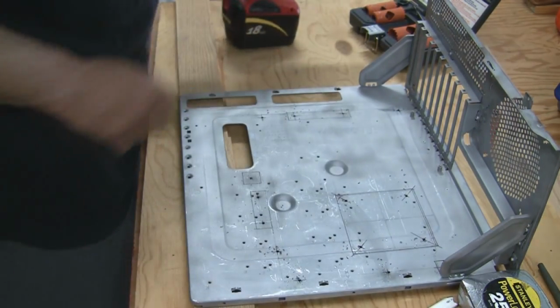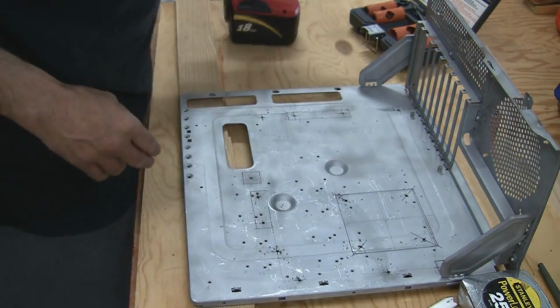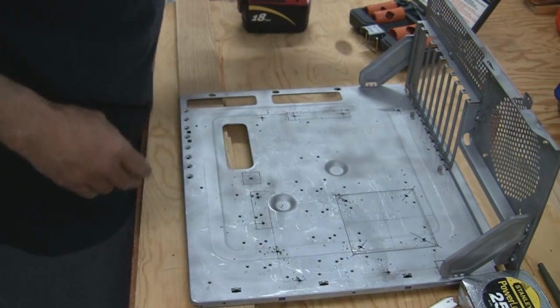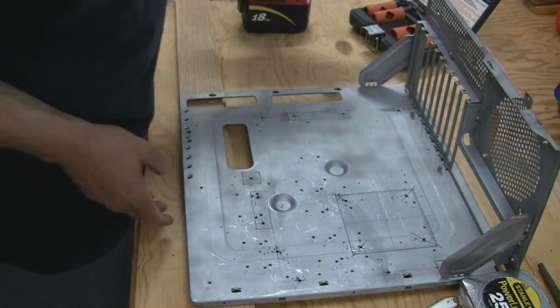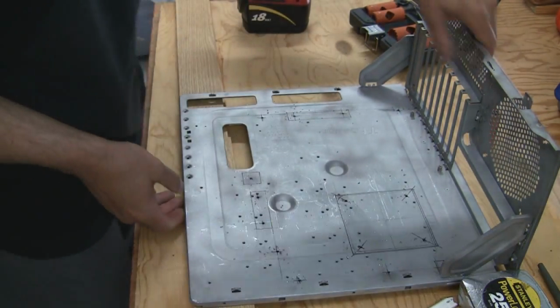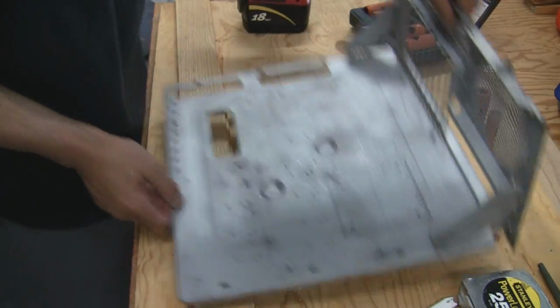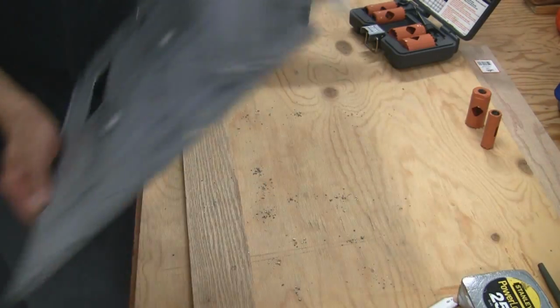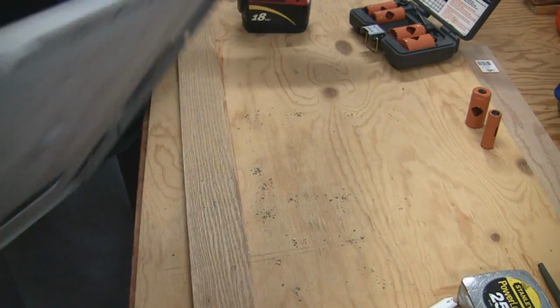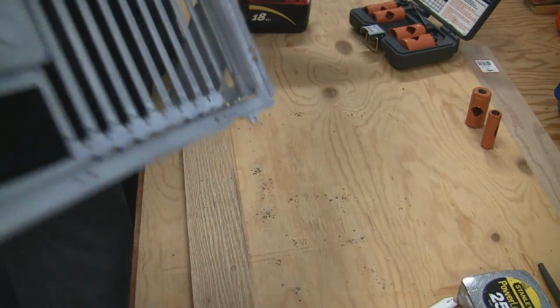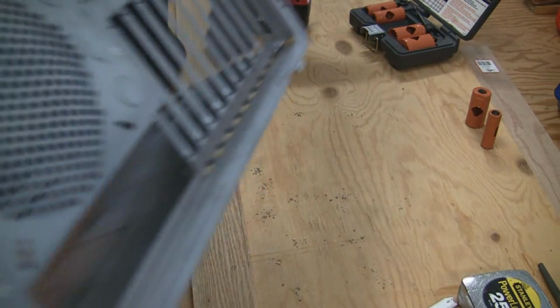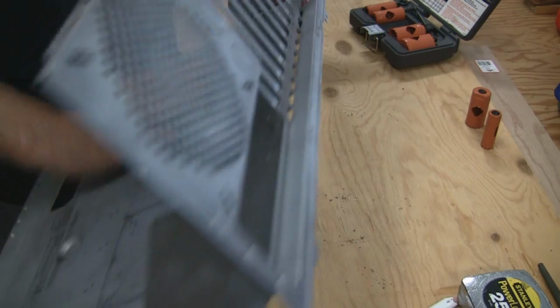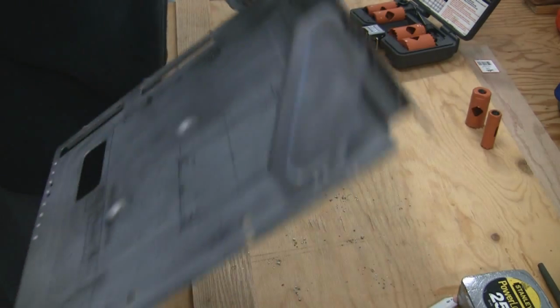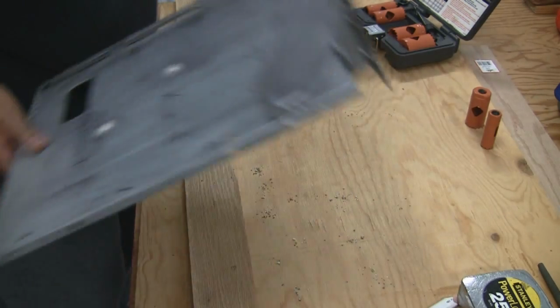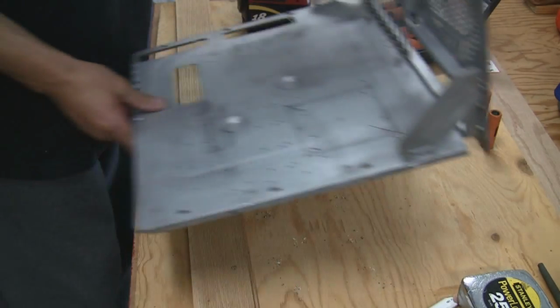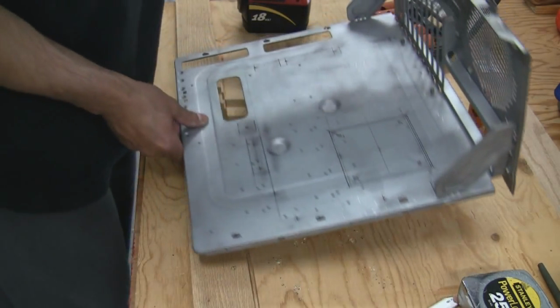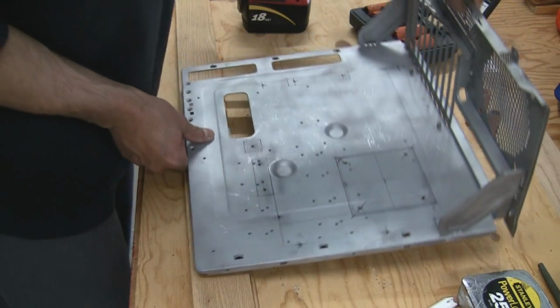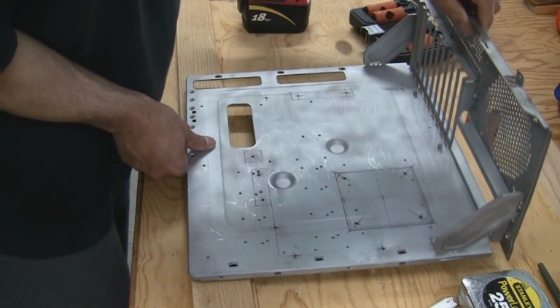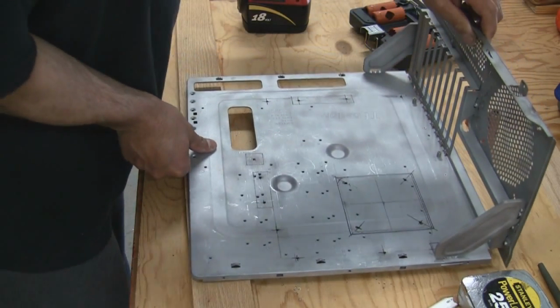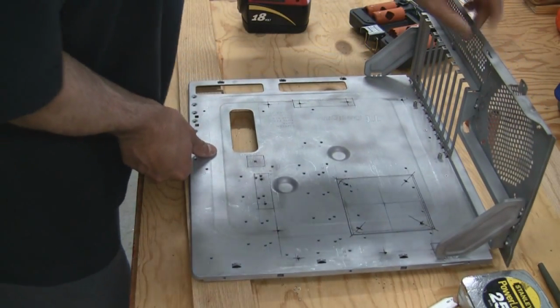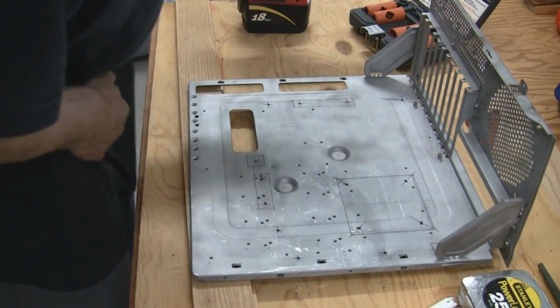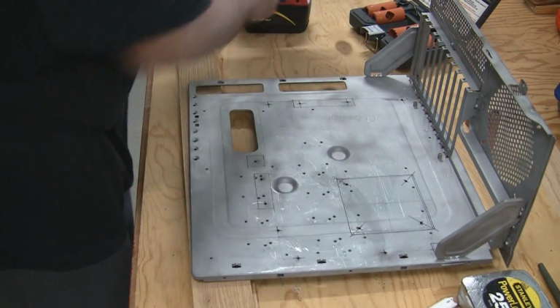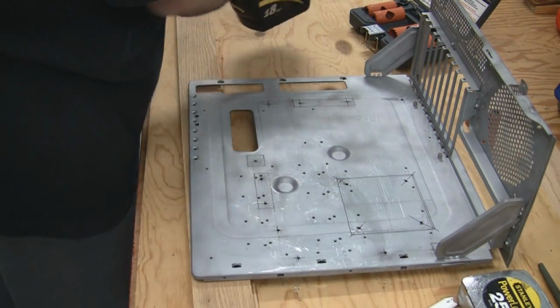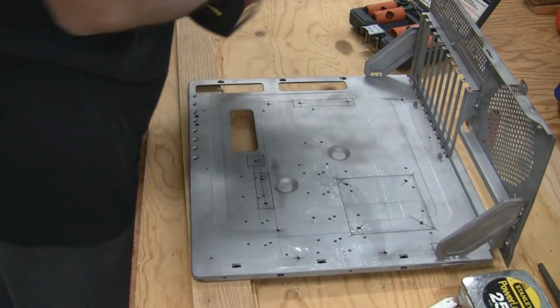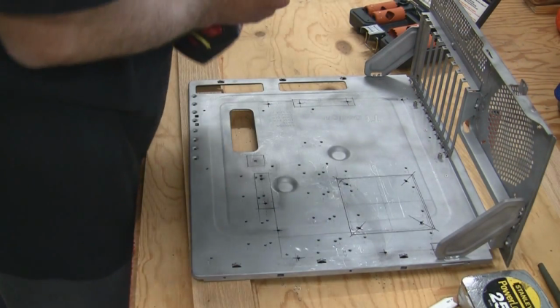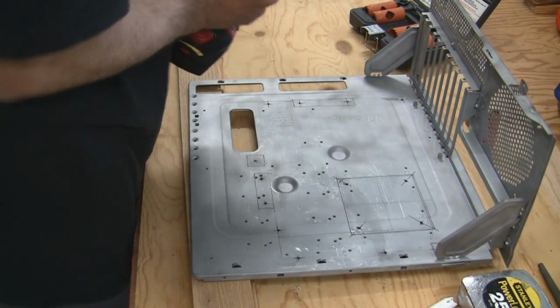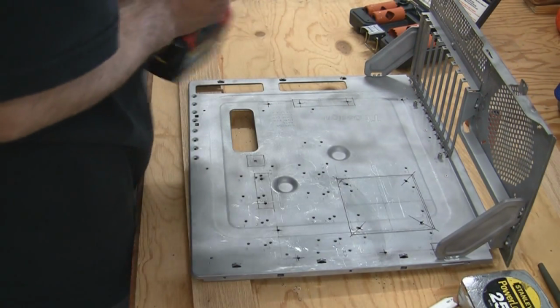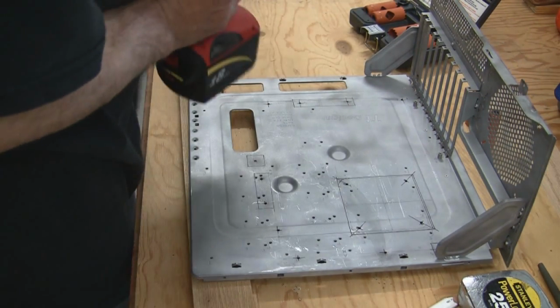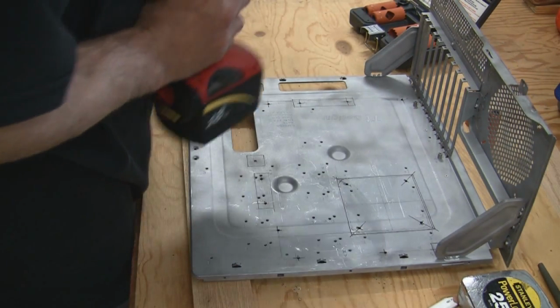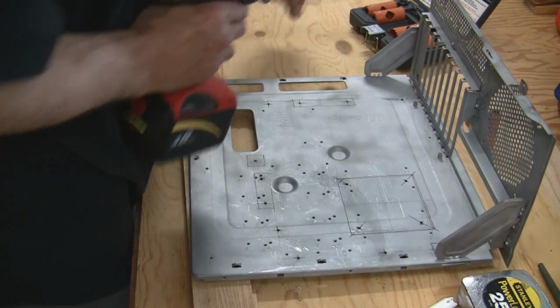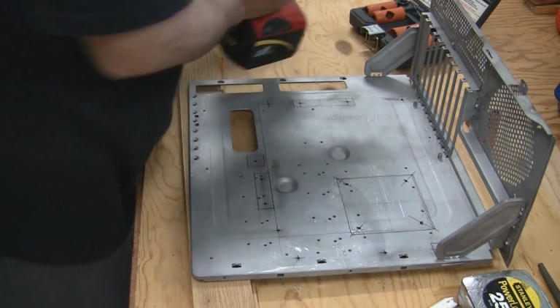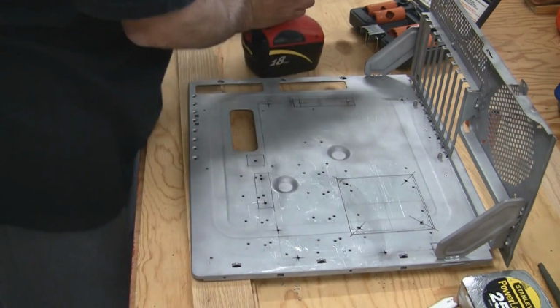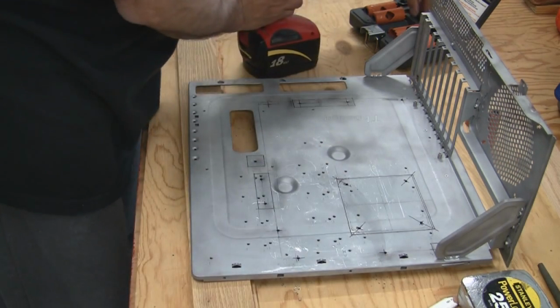Now that we've got all the holes pre-drilled, now we can go ahead and use the hole saw to get these out.